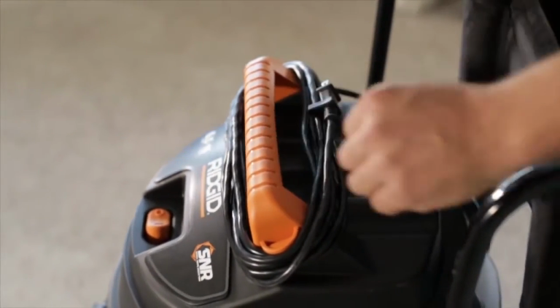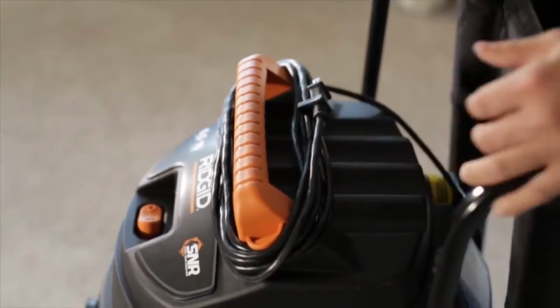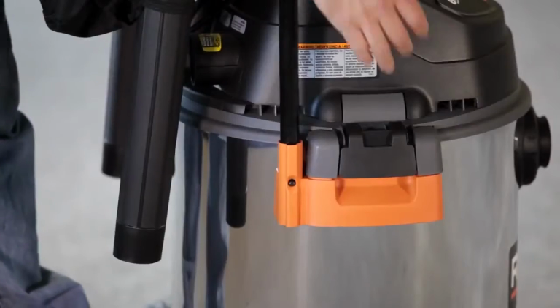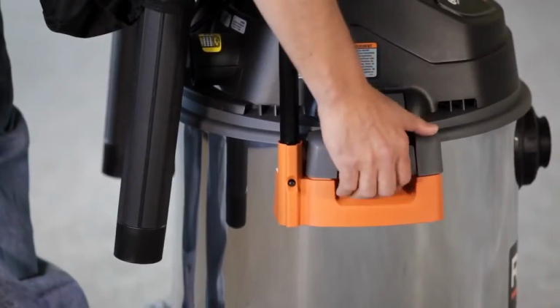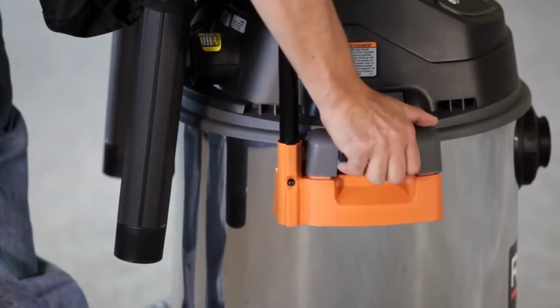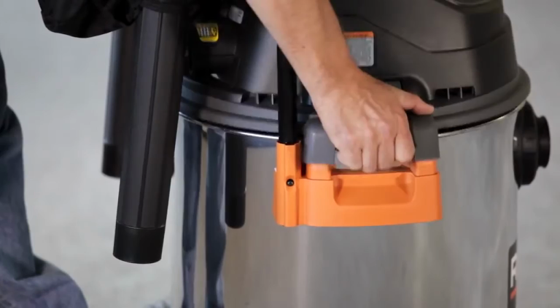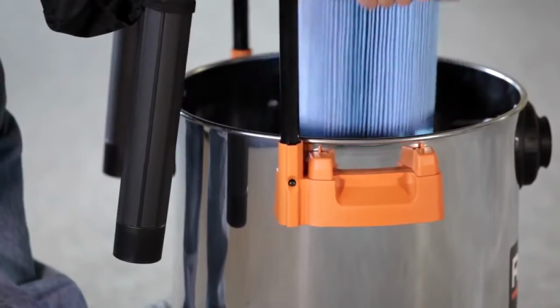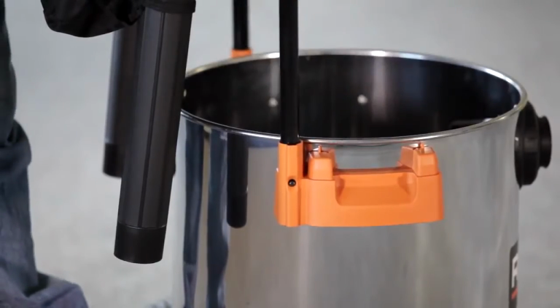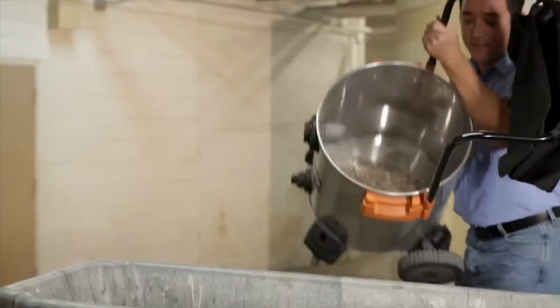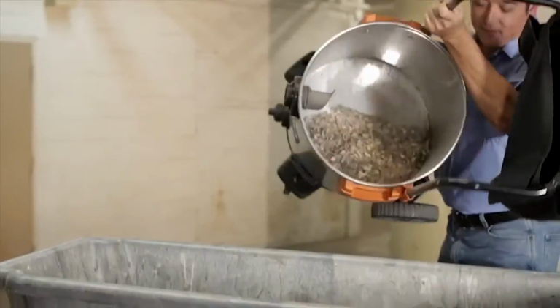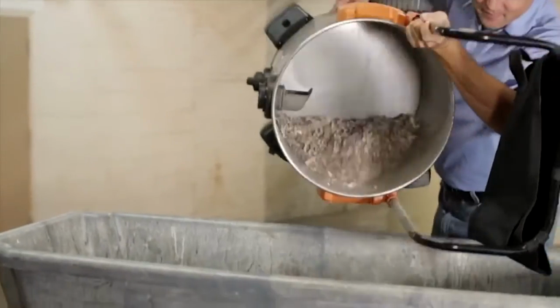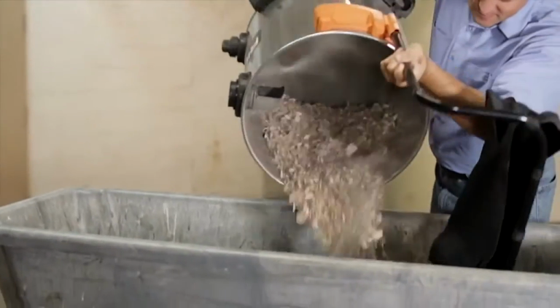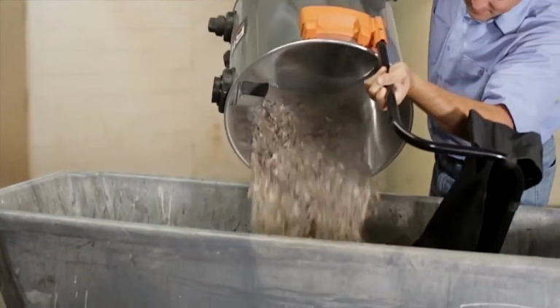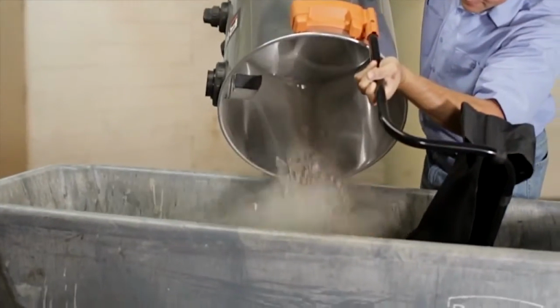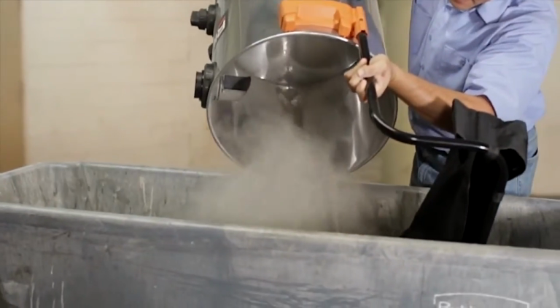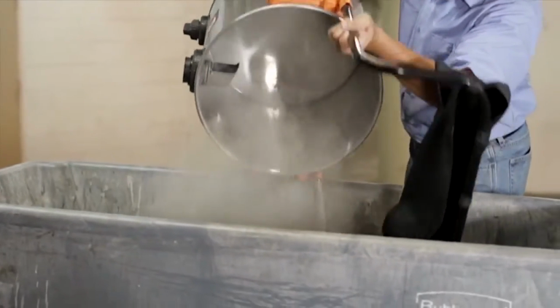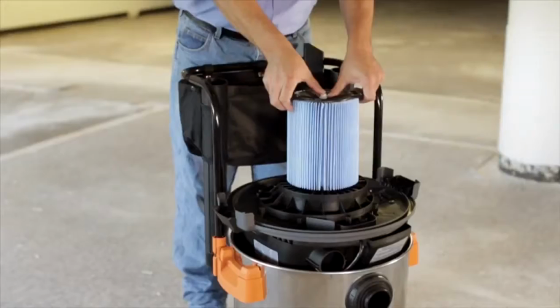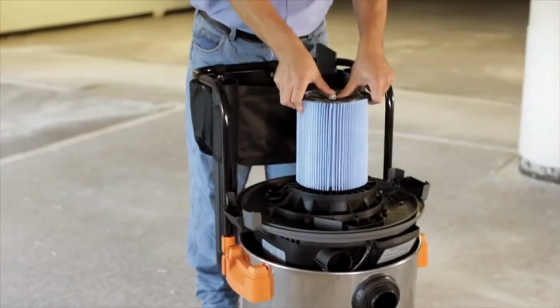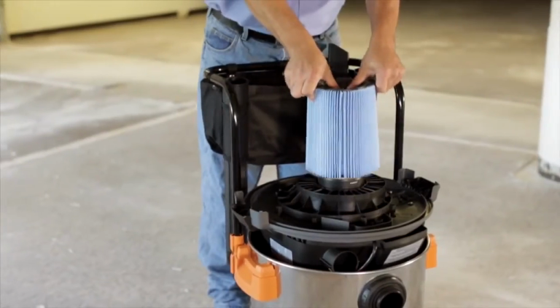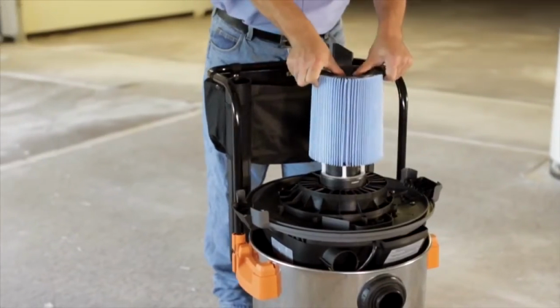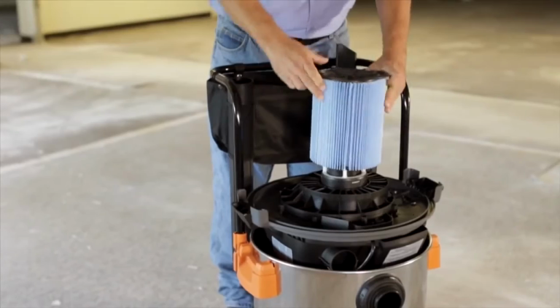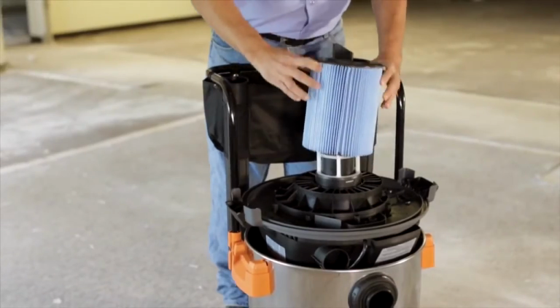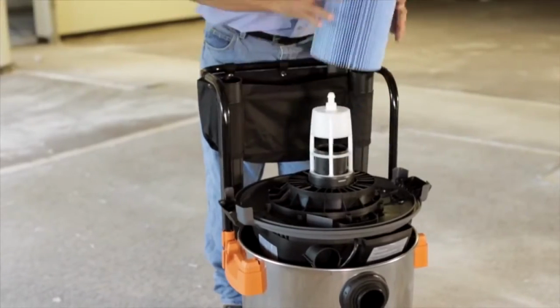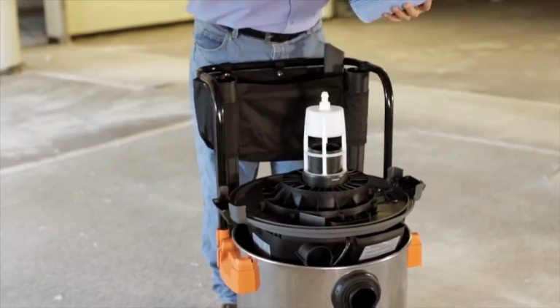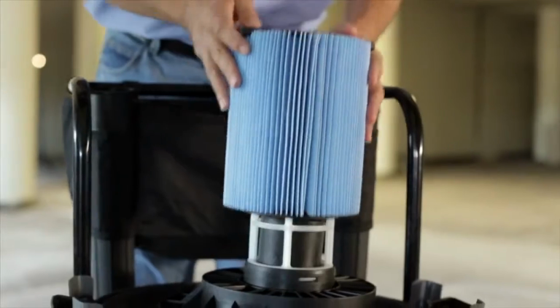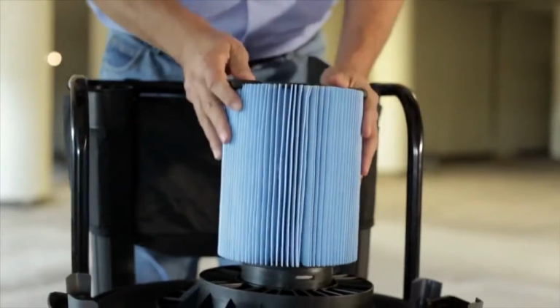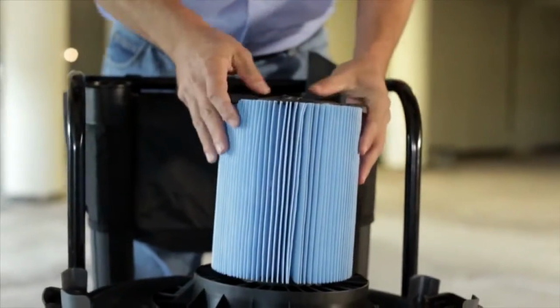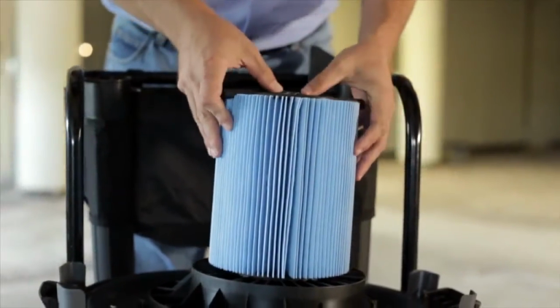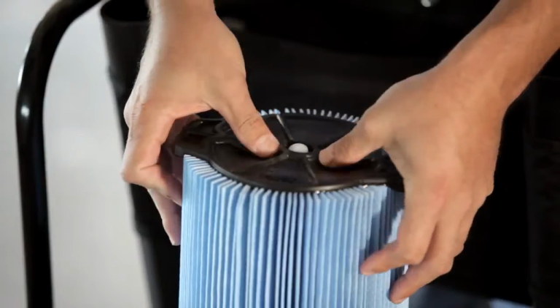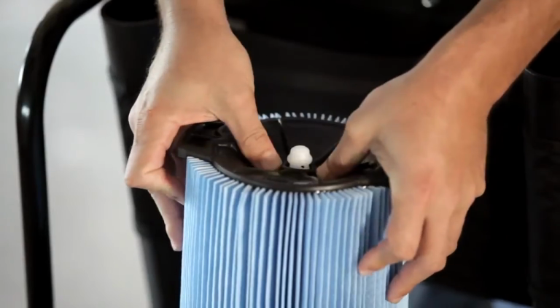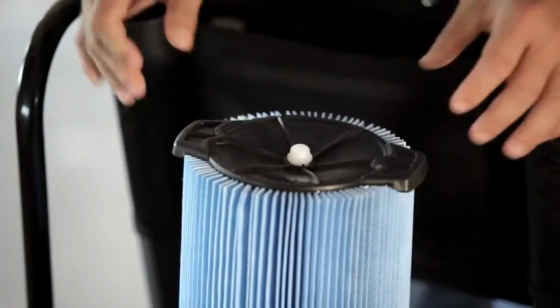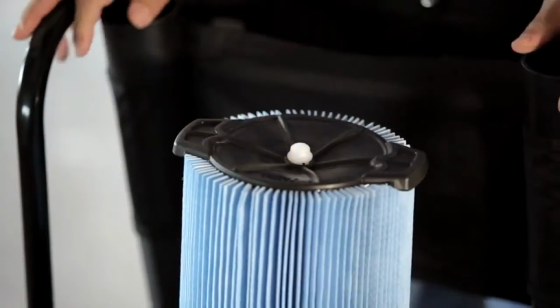You'll also appreciate the easy-to-open latches for quick access to the drum to empty debris or change the fine dust quick lock filter. It traps debris like drywall dust and is quick and easy to change.